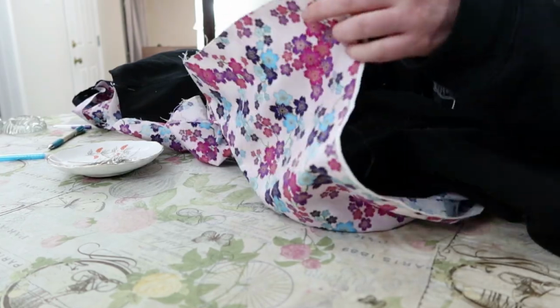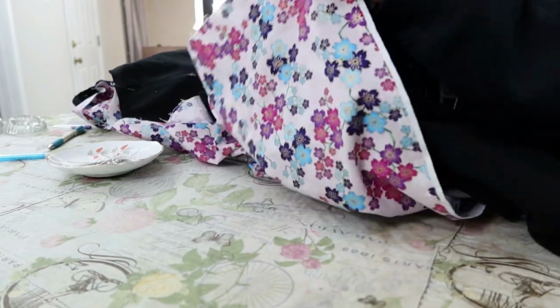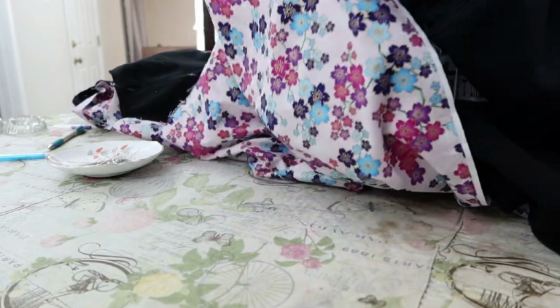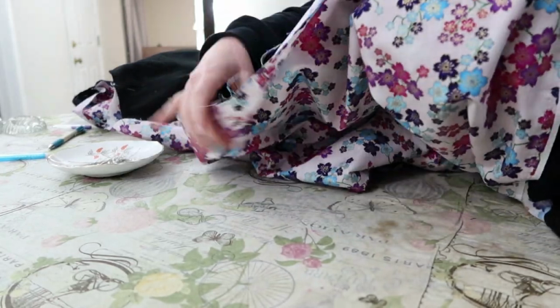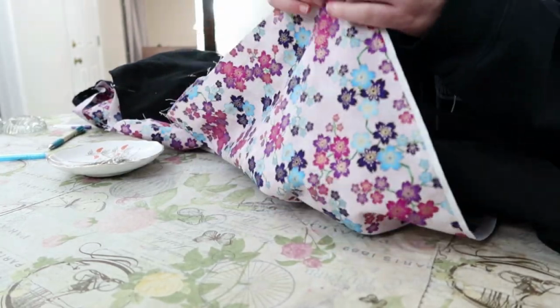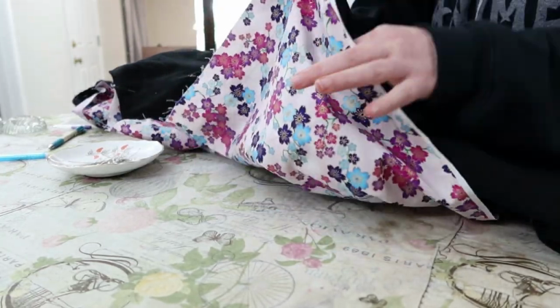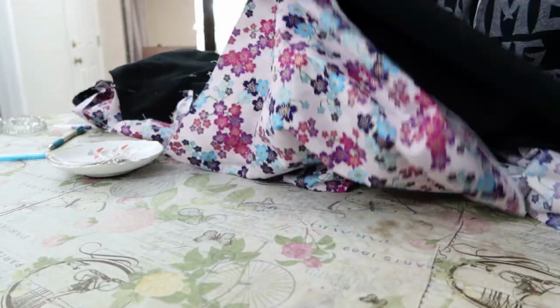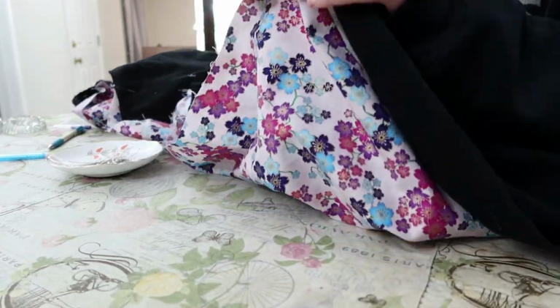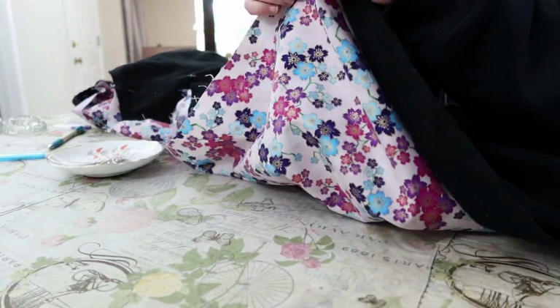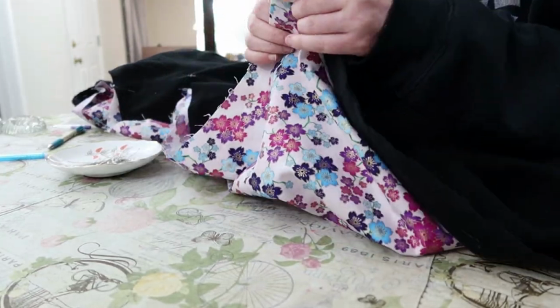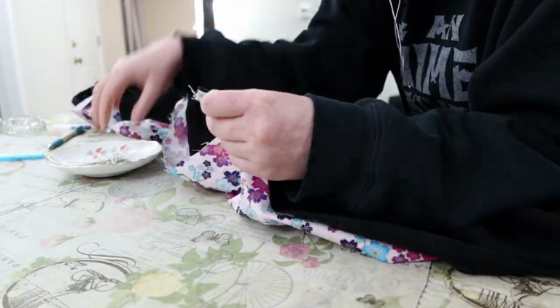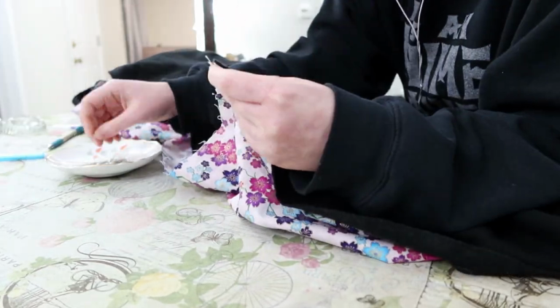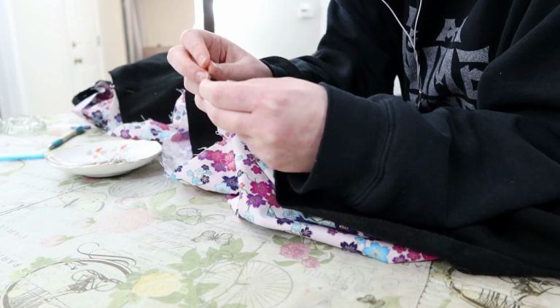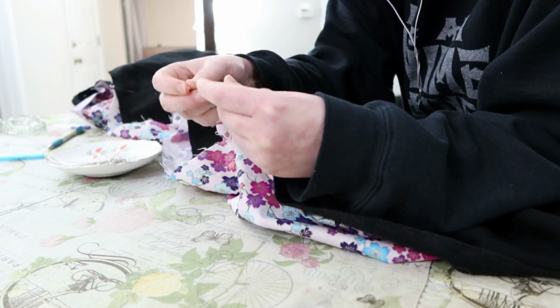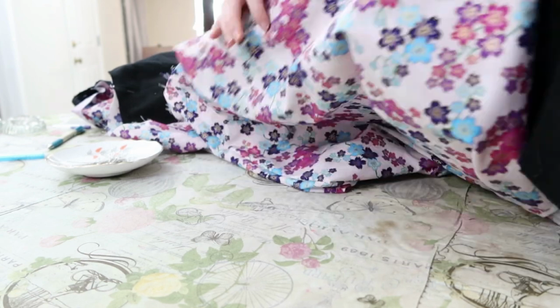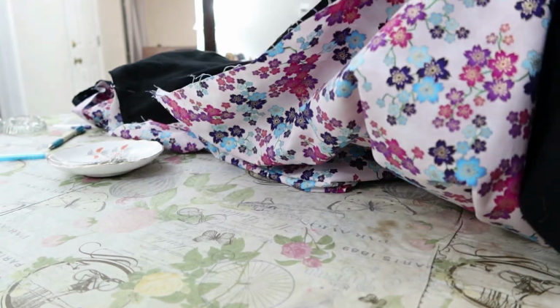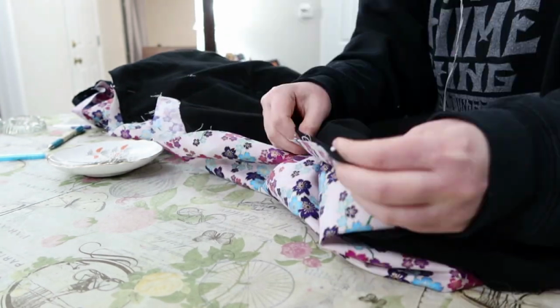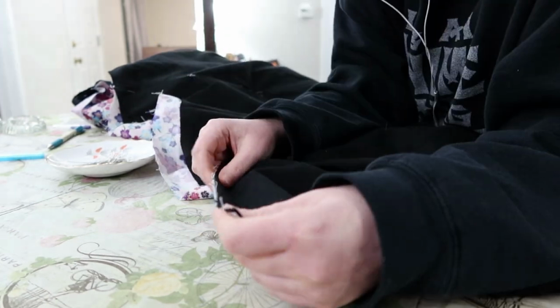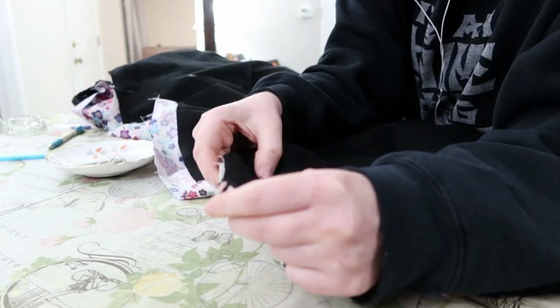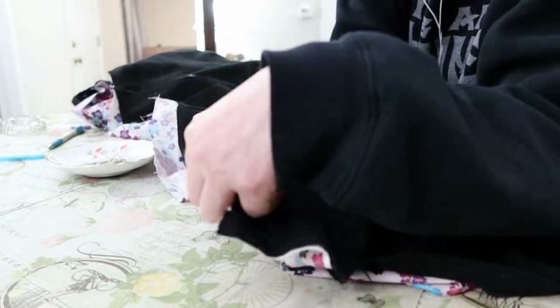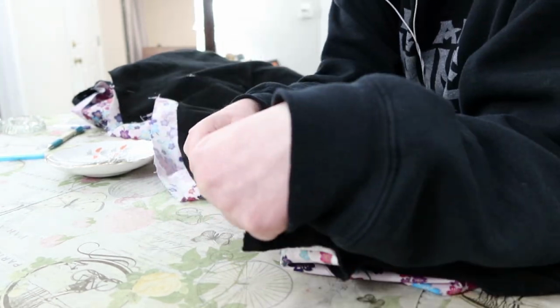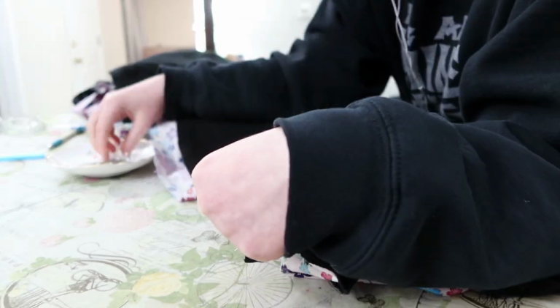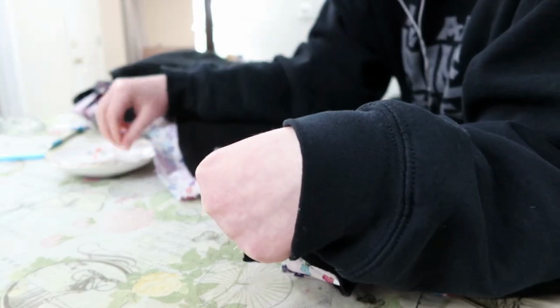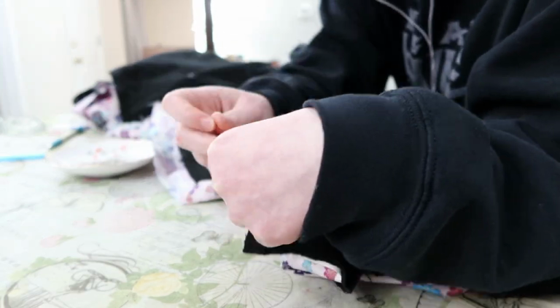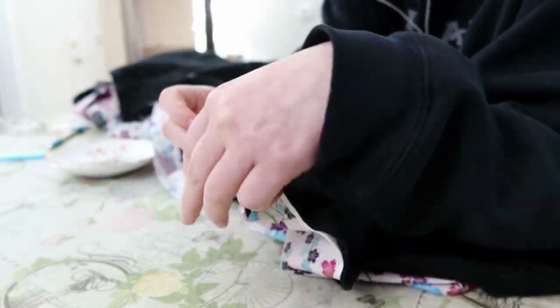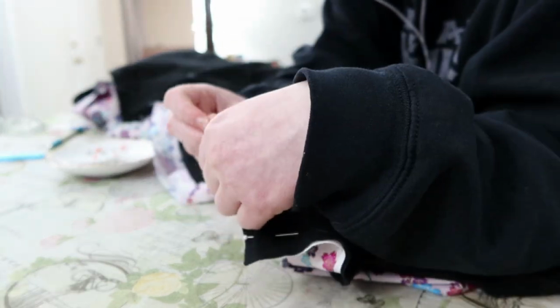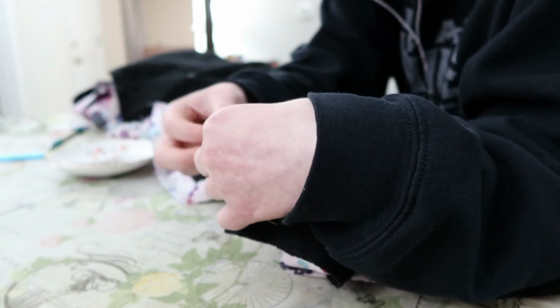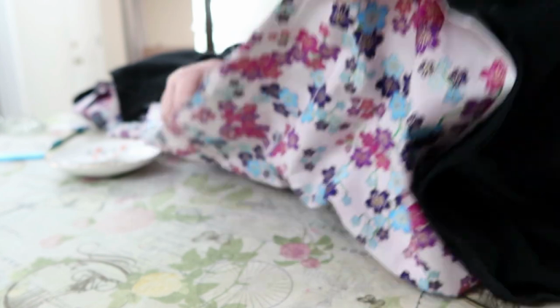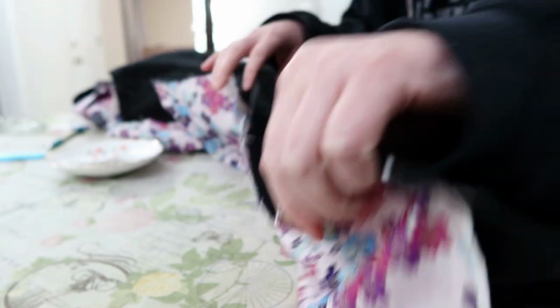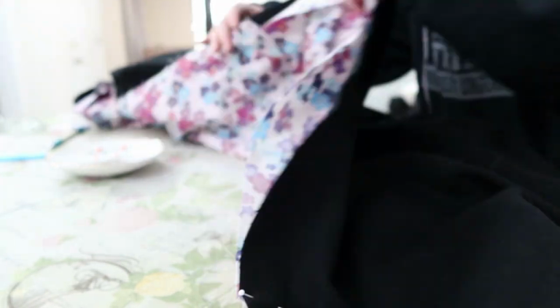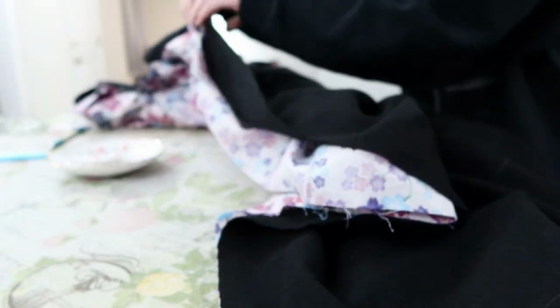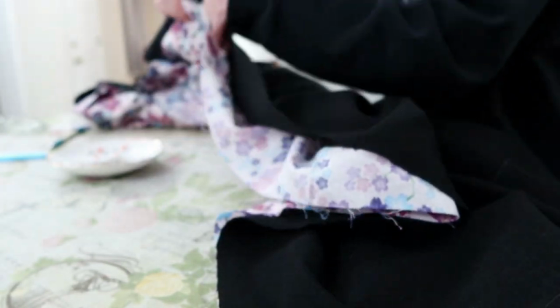So beware if you're ever using the Comfy Cozy line at Joann's — it's a quilt fabric, but it is not quilt width.